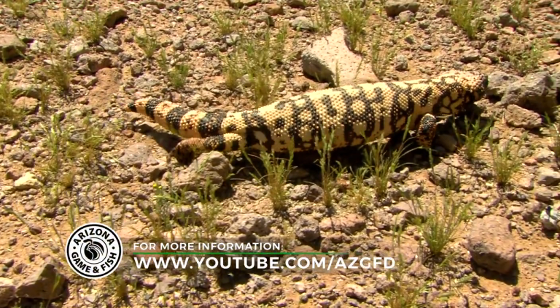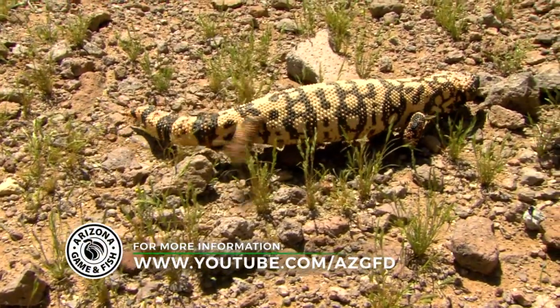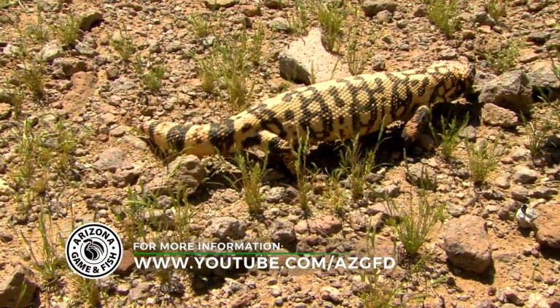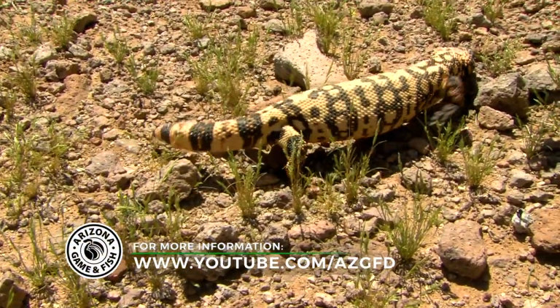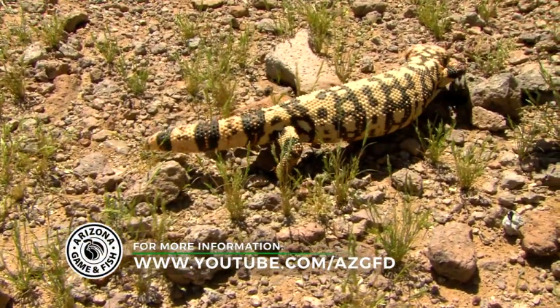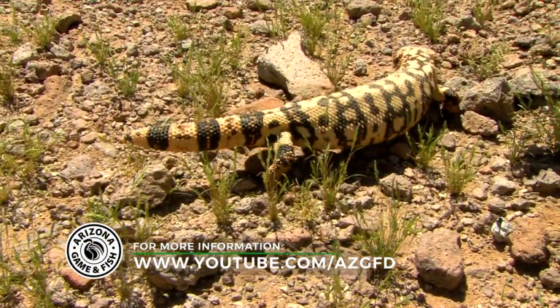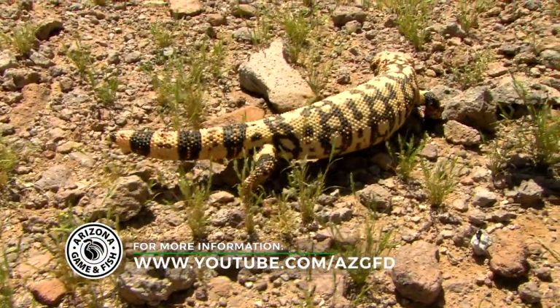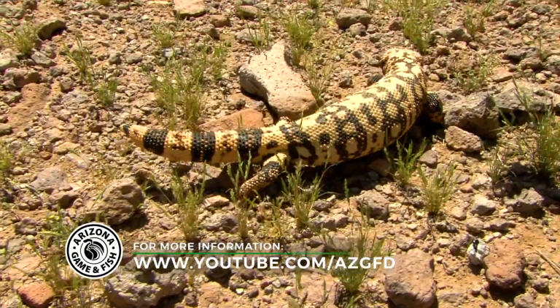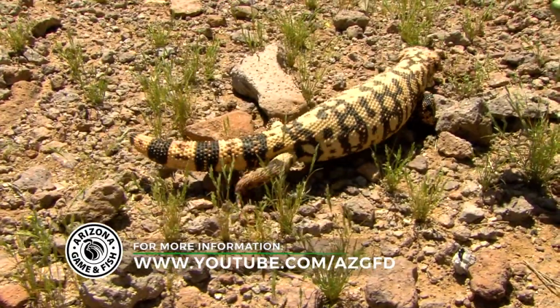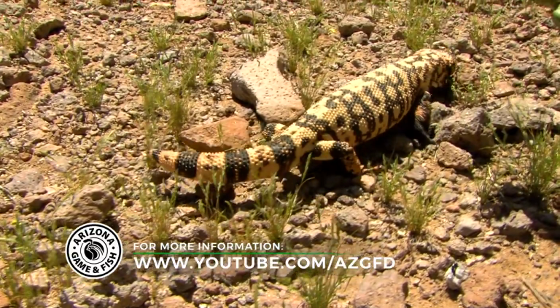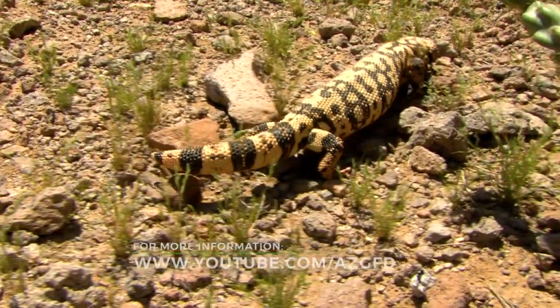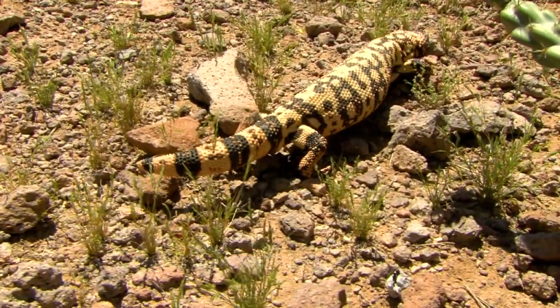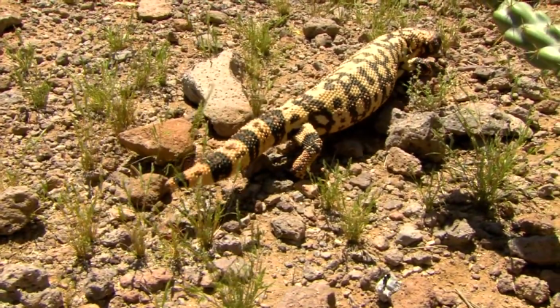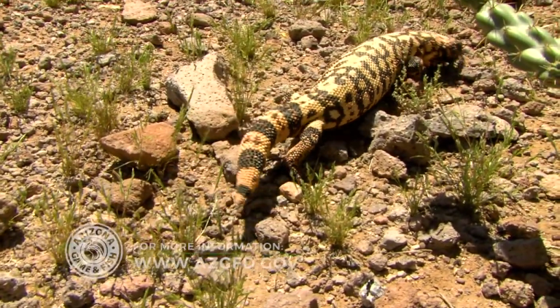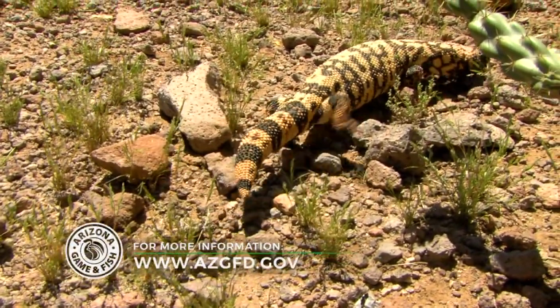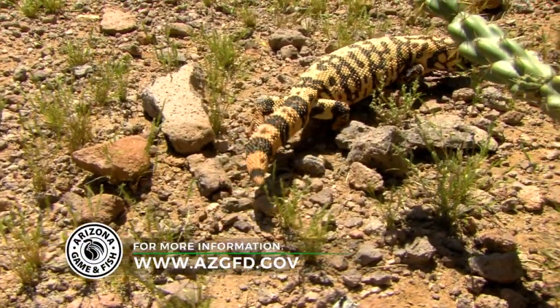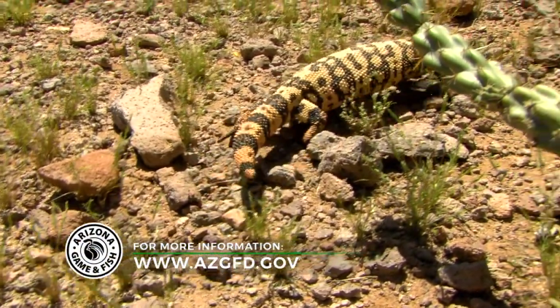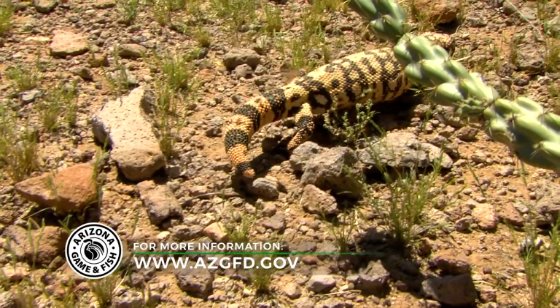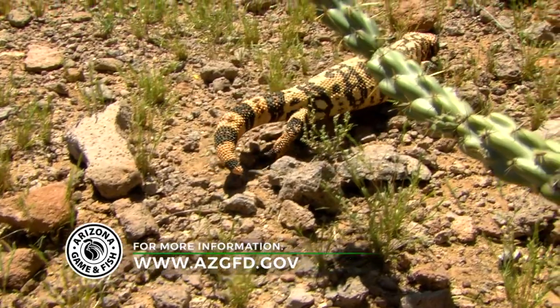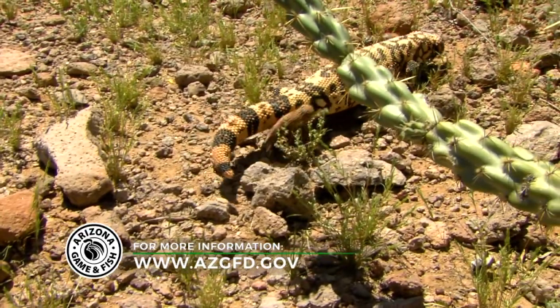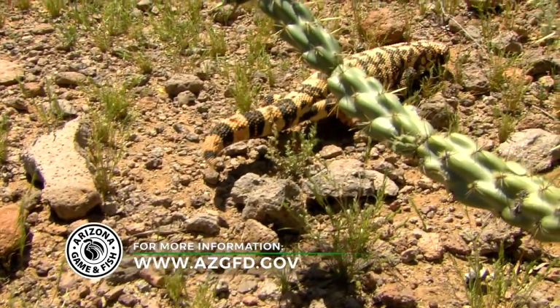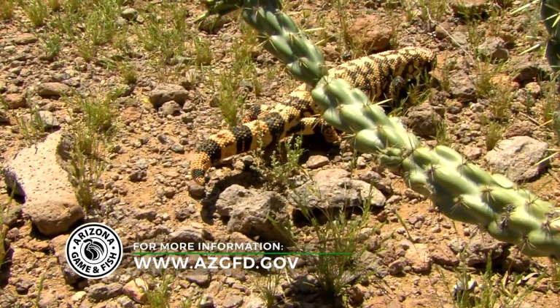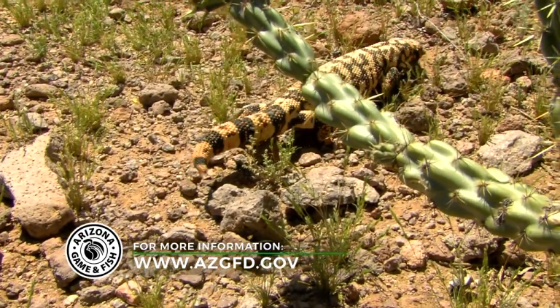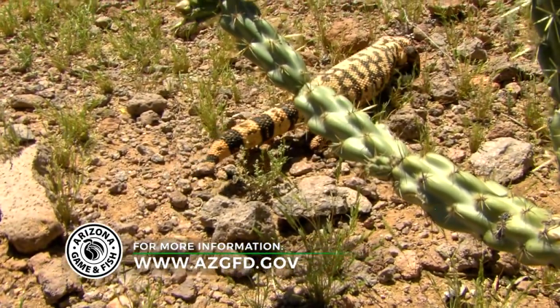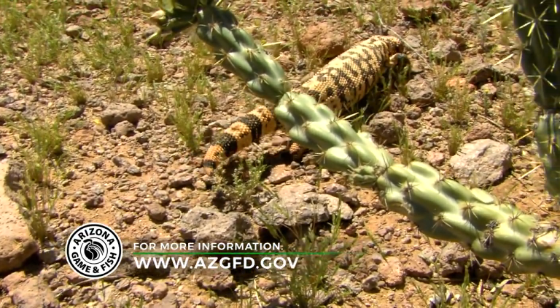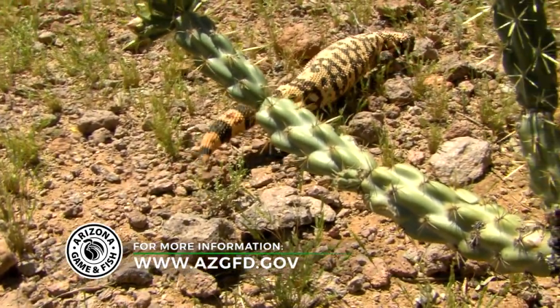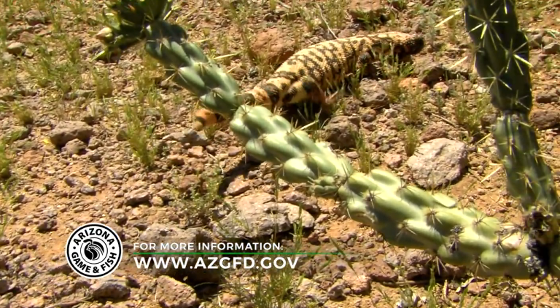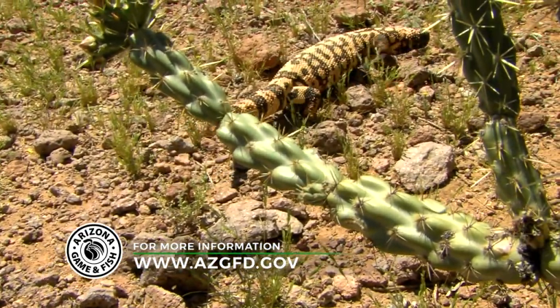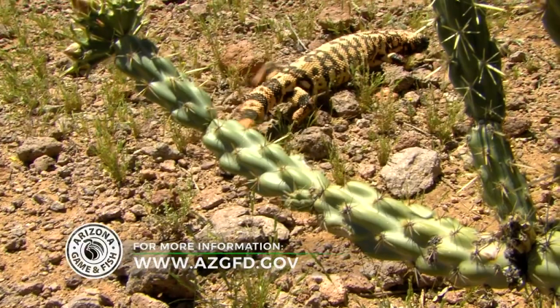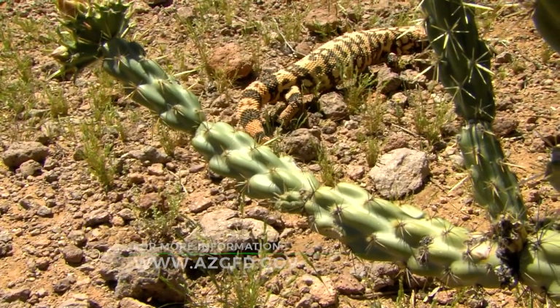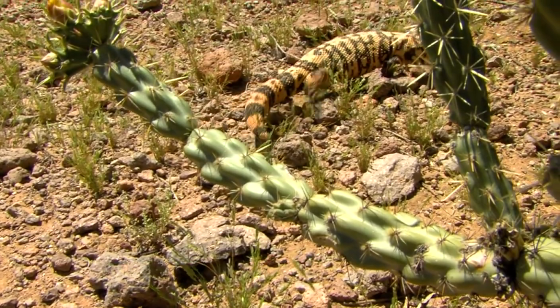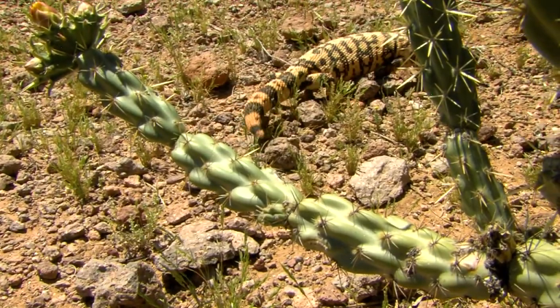If you want to learn more about the Gila monster or any of the really amazing Arizona animals, please check out the Arizona Game and Fish YouTube channel or the Arizona Game and Fish website for more information.